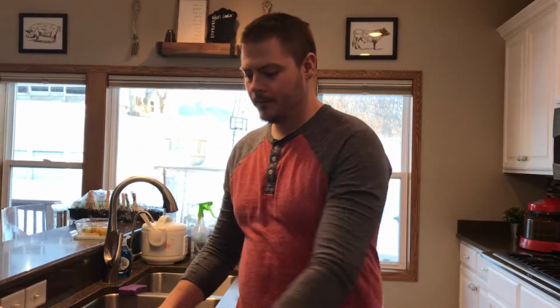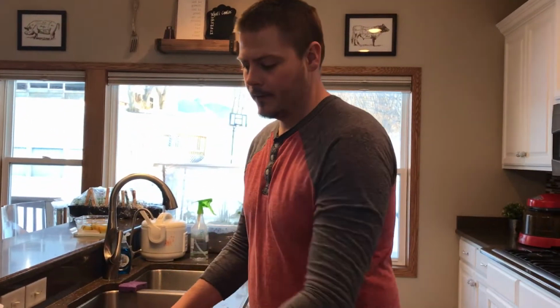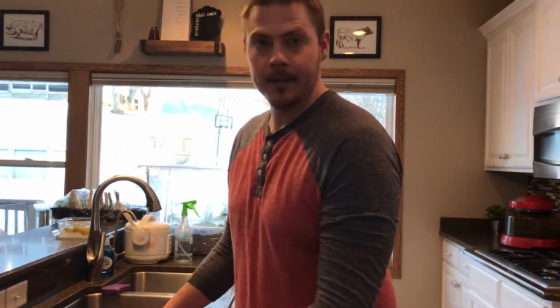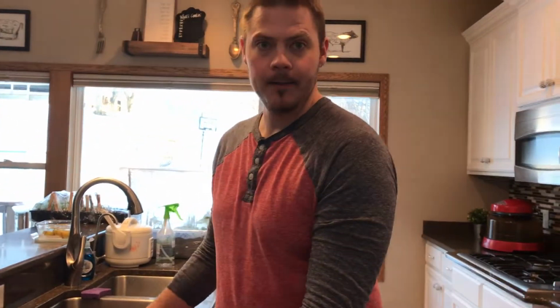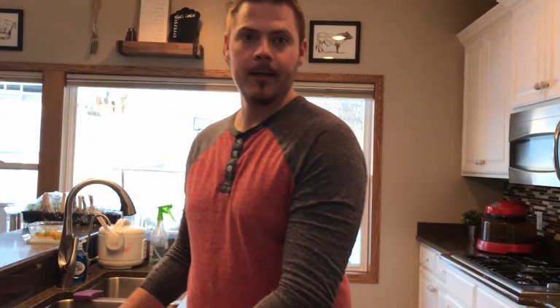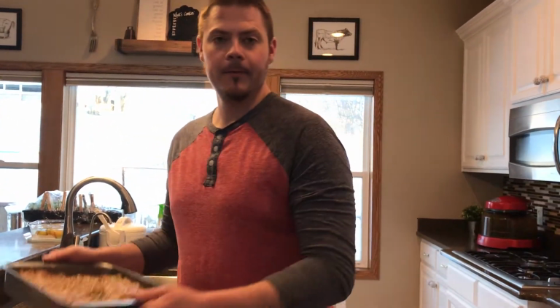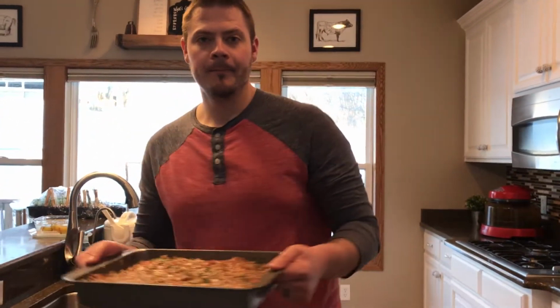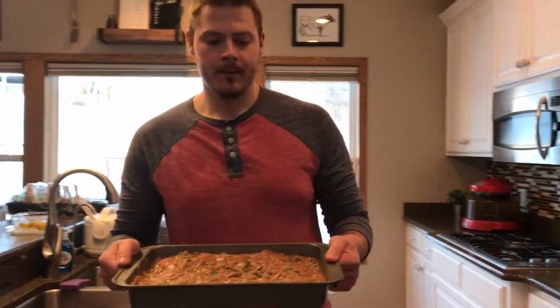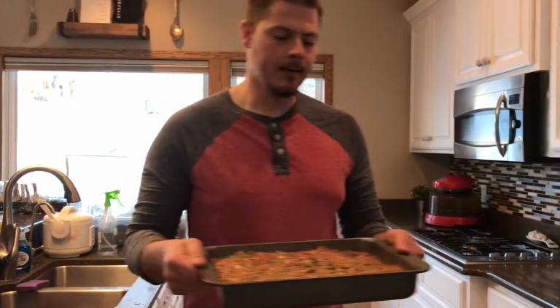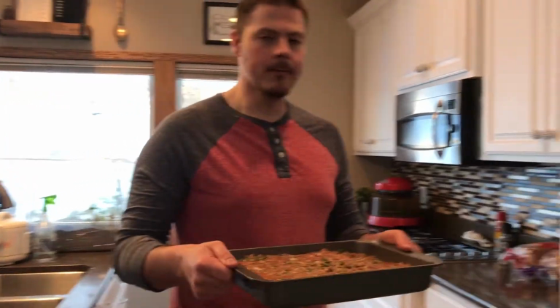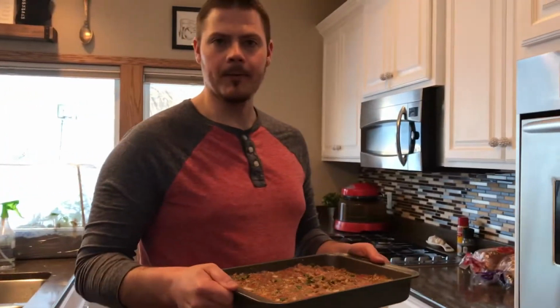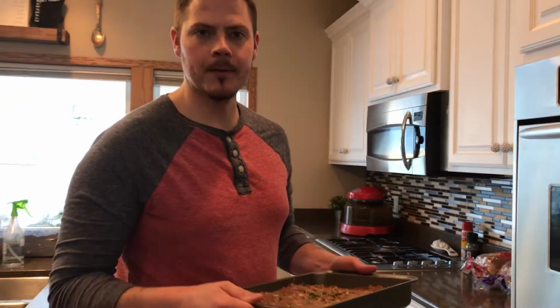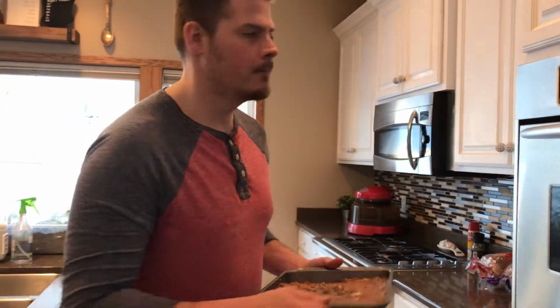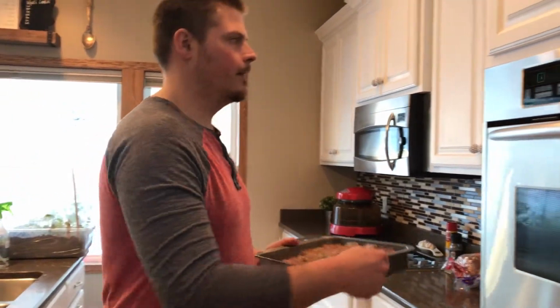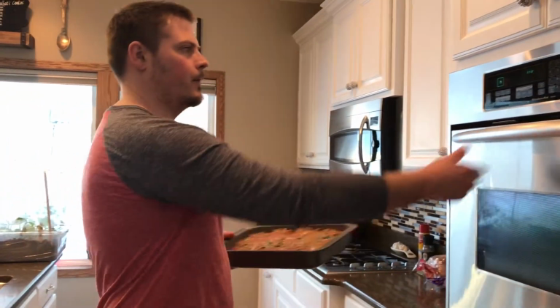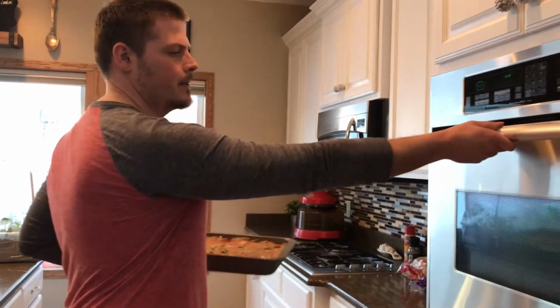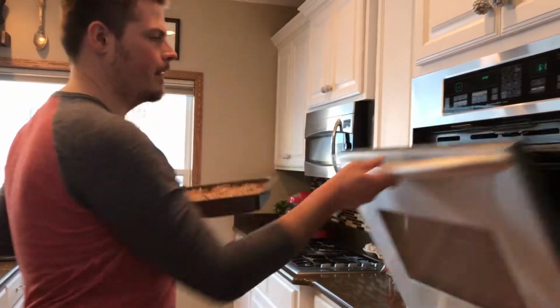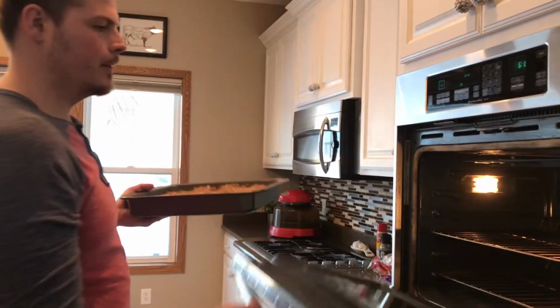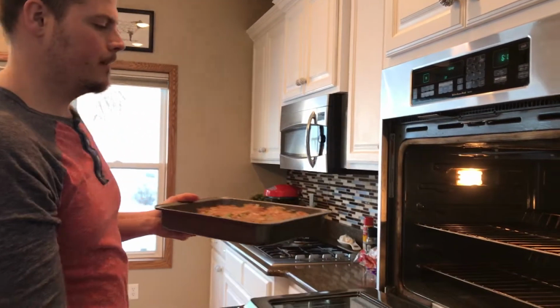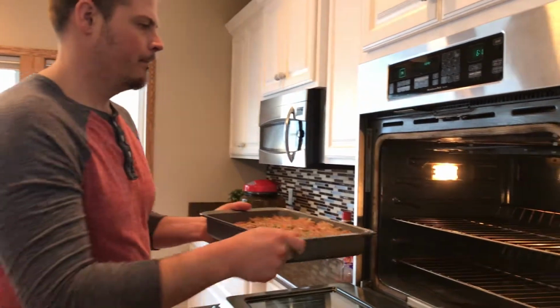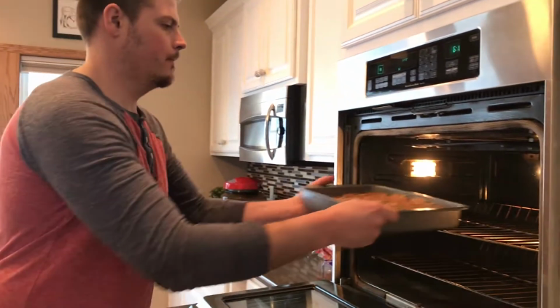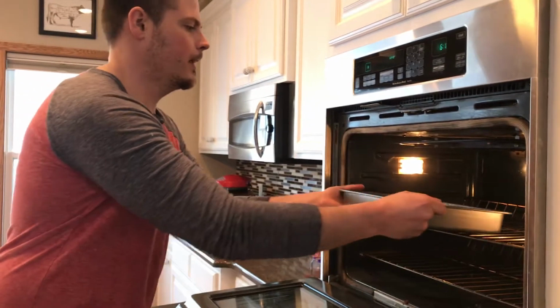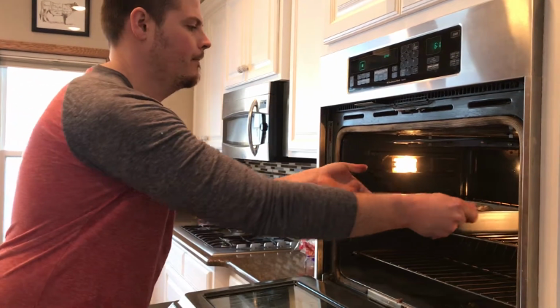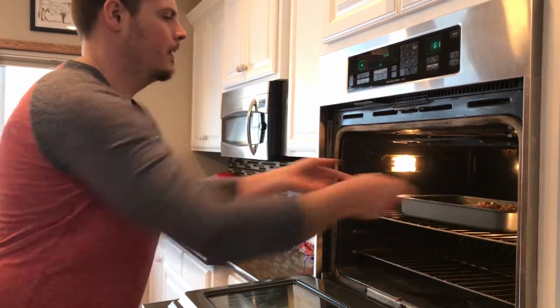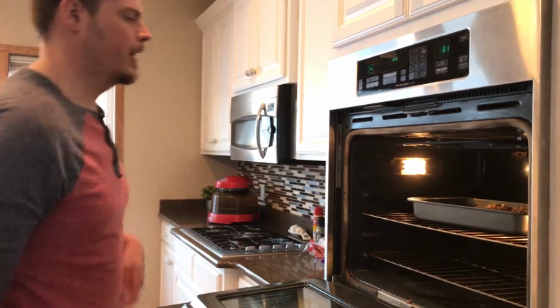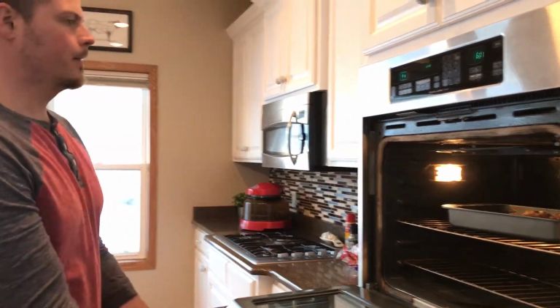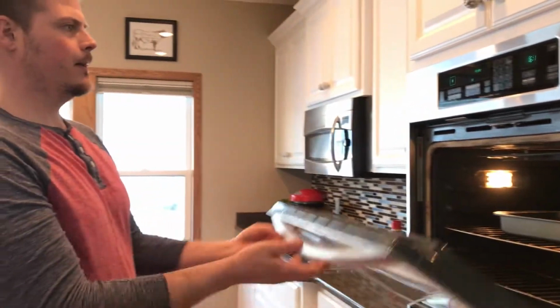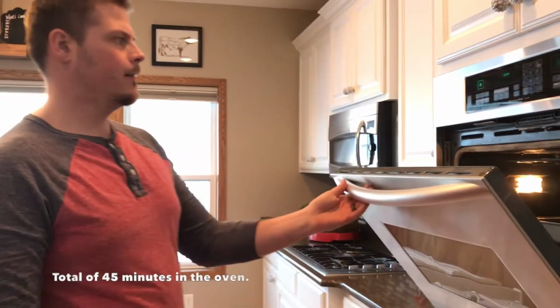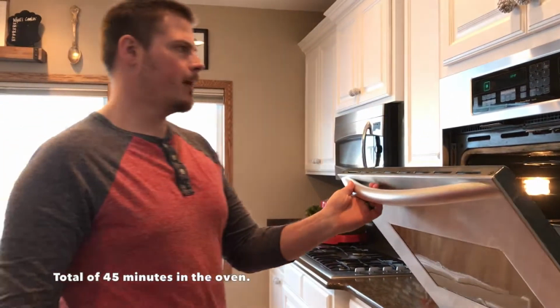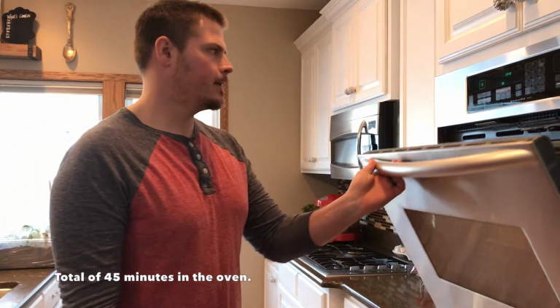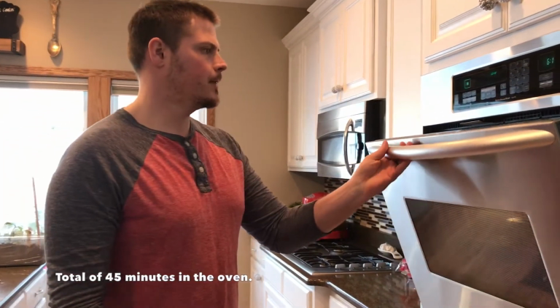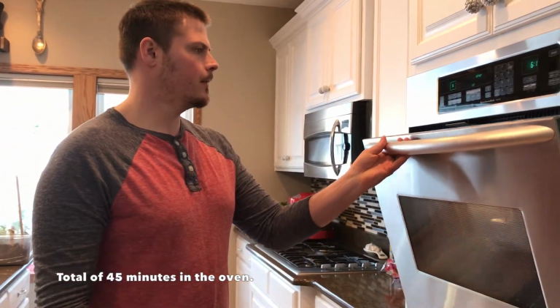Okay, it's the next day. We took the meatloaf out after it sat for about 24 hours. We preheated the oven to 375 degrees. We're going to put it in, check it in about 20 to 25 minutes, and see how it looks.